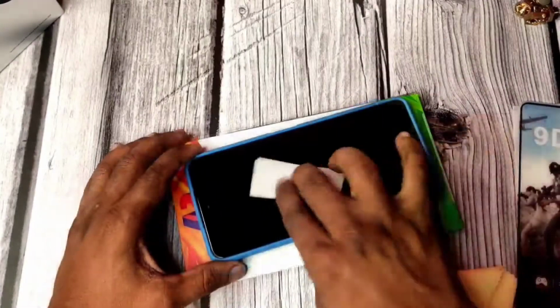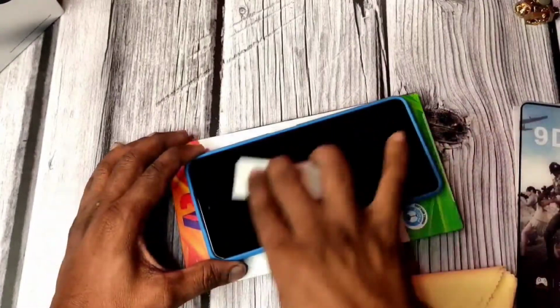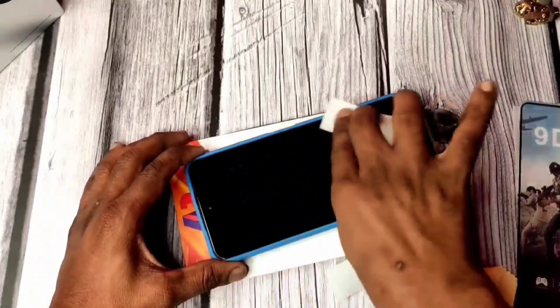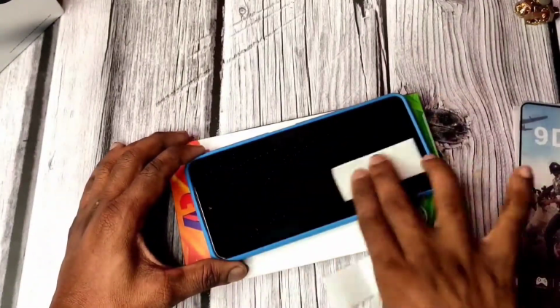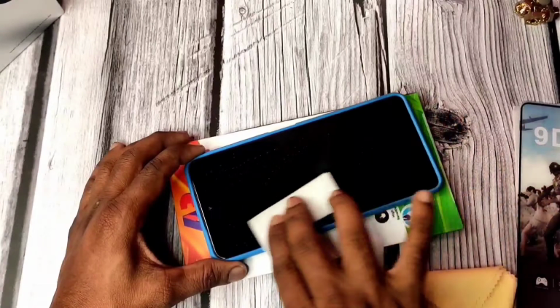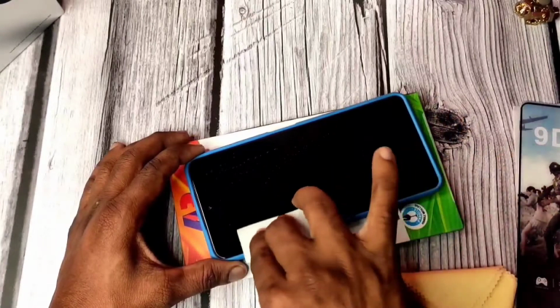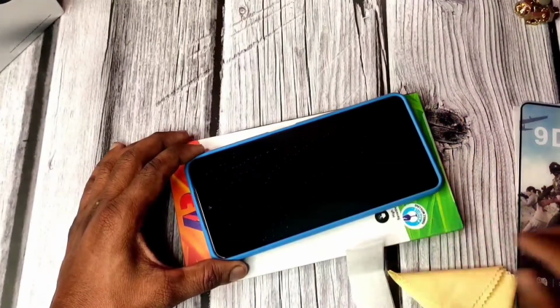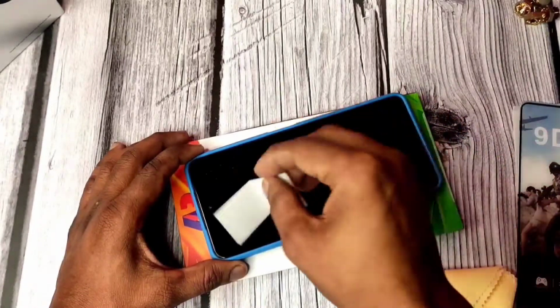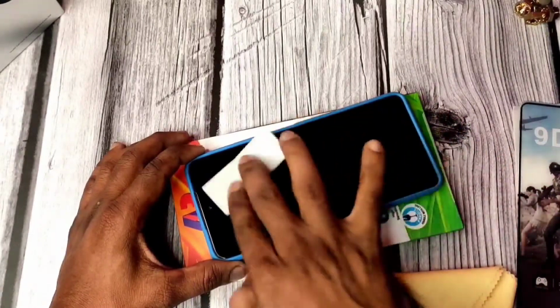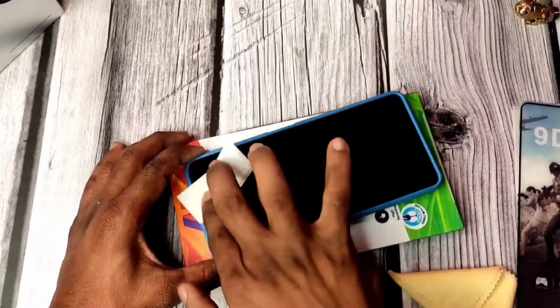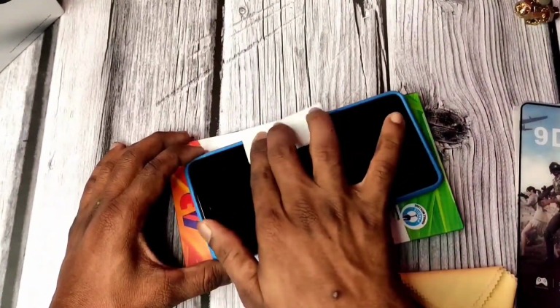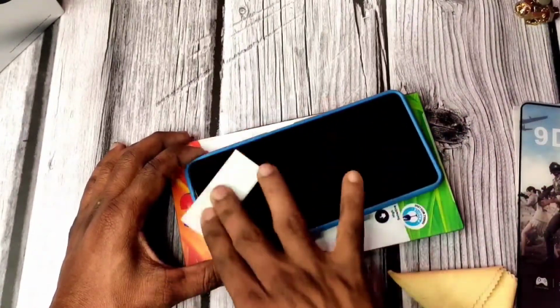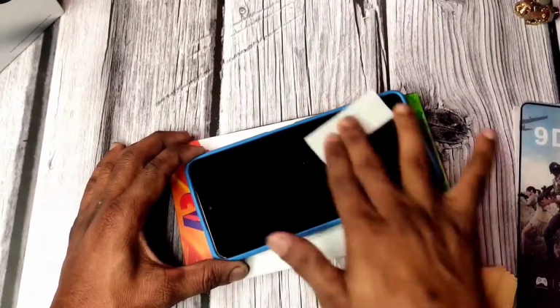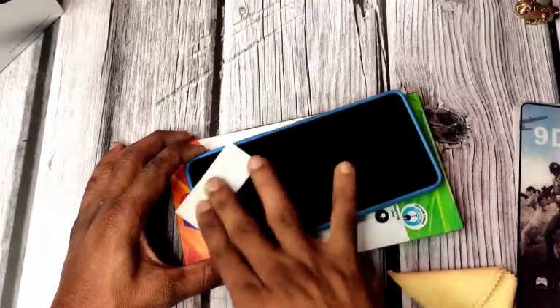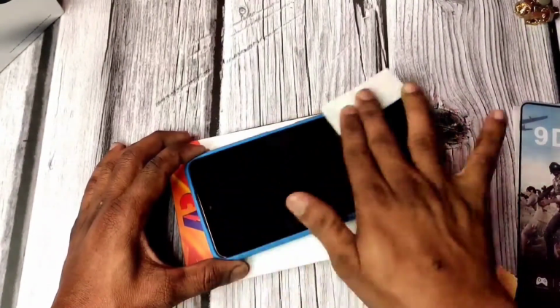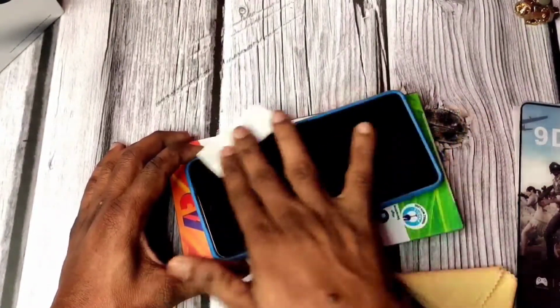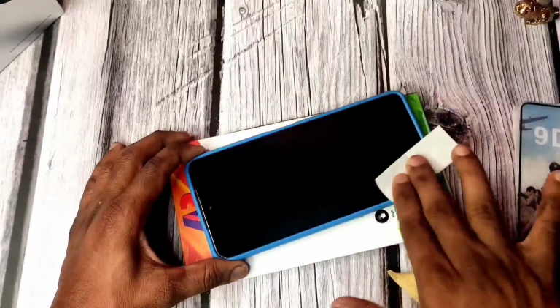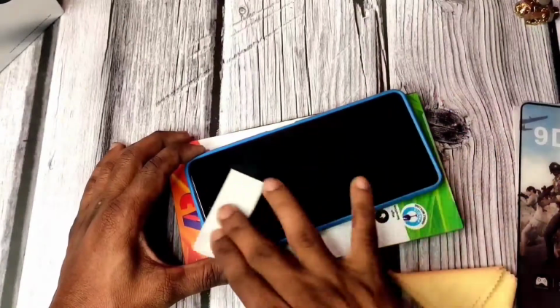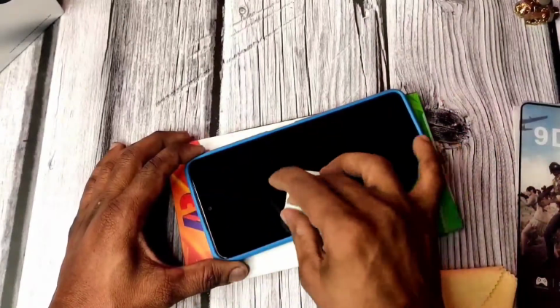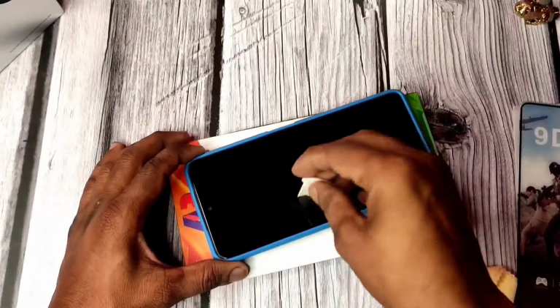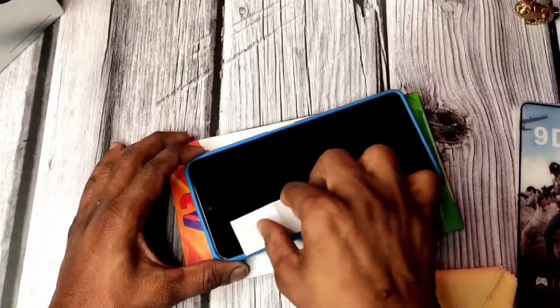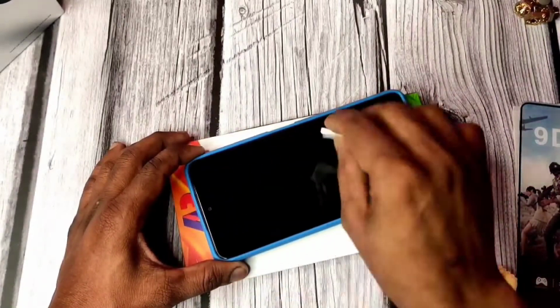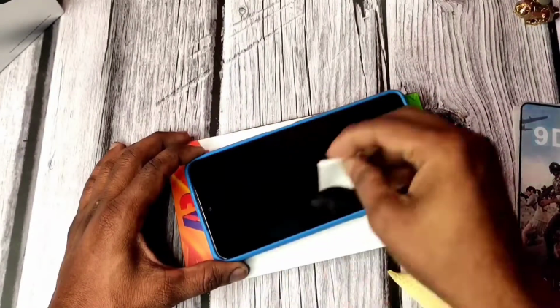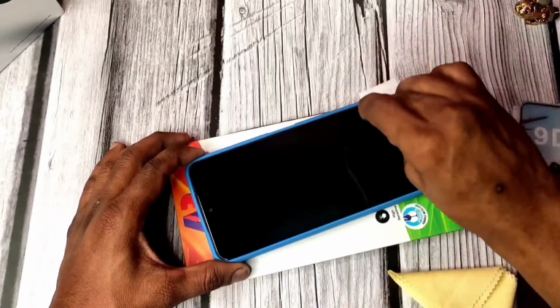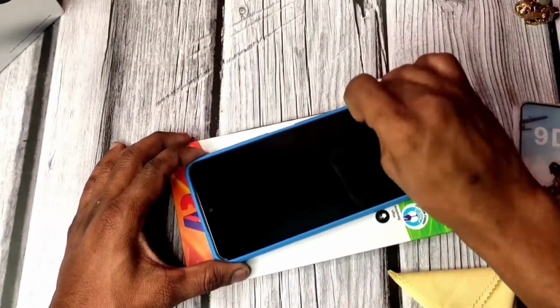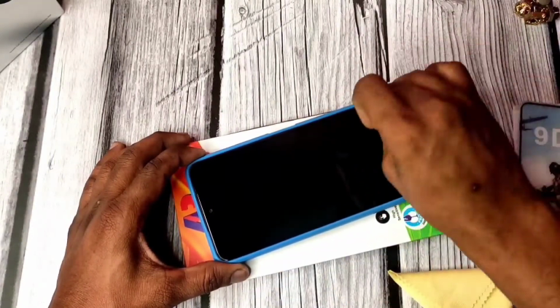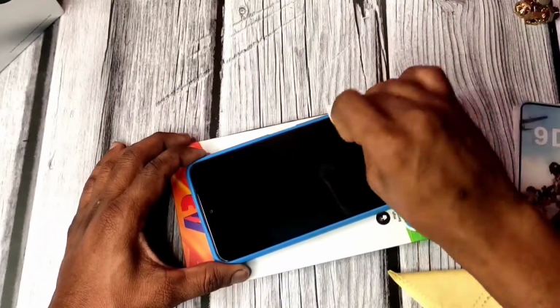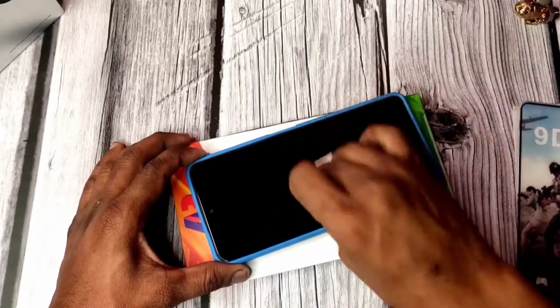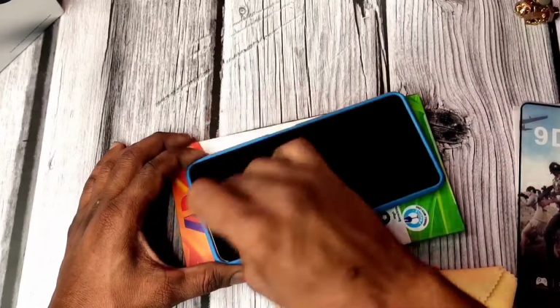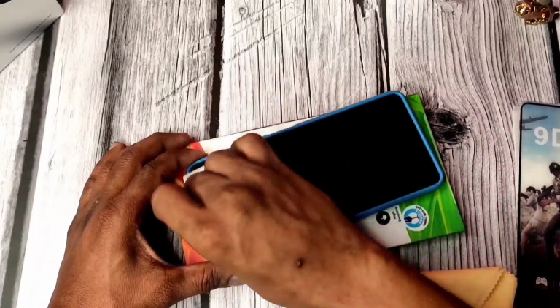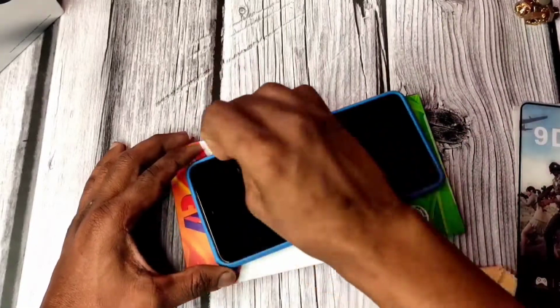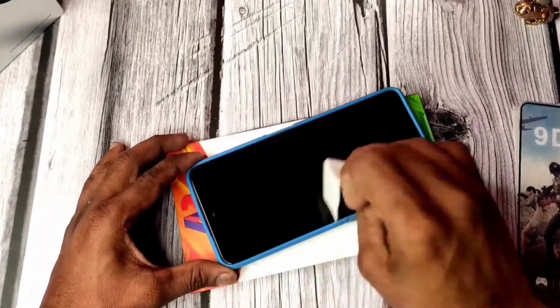We will apply to the edges so that all edges of the phone are covered. If you have a cover, you can apply it to your edges as well. This is a shockproof case, and the link is in the description.